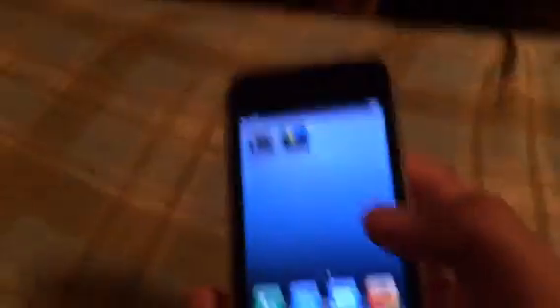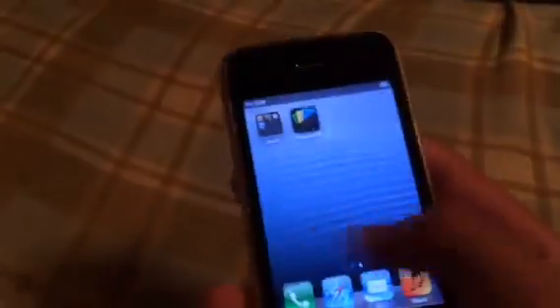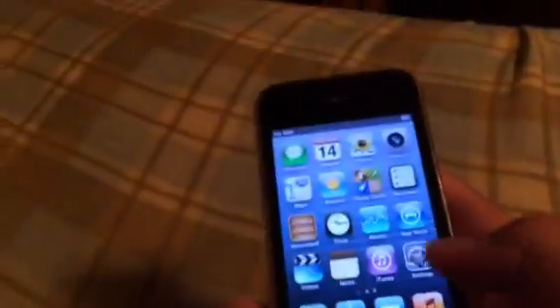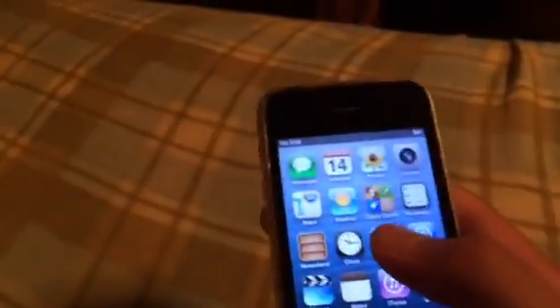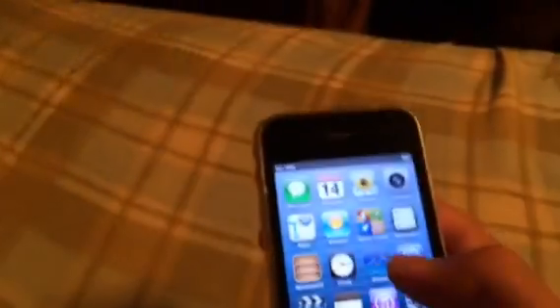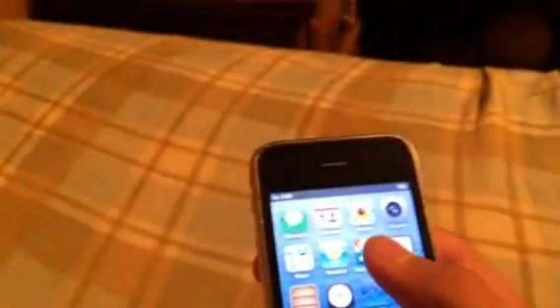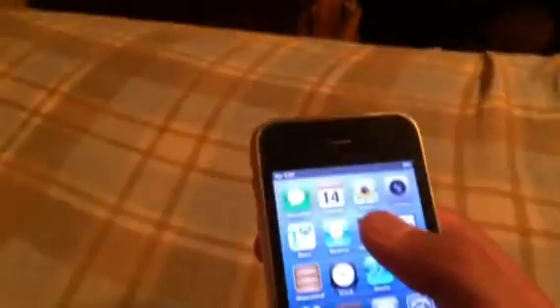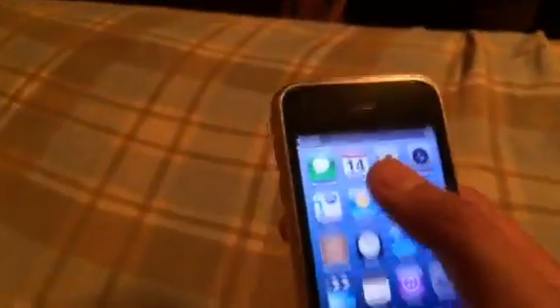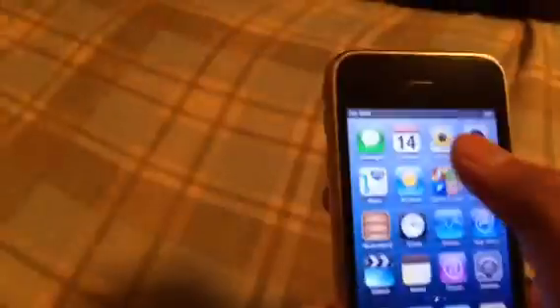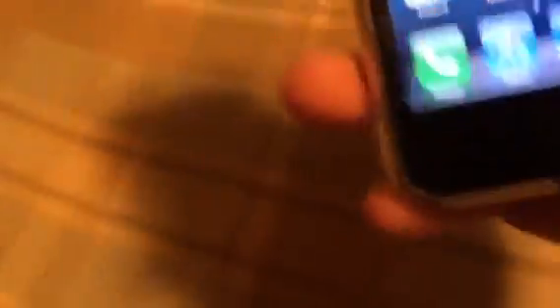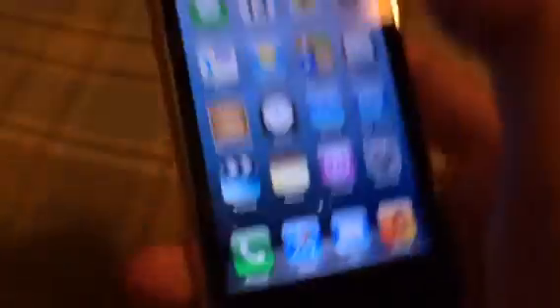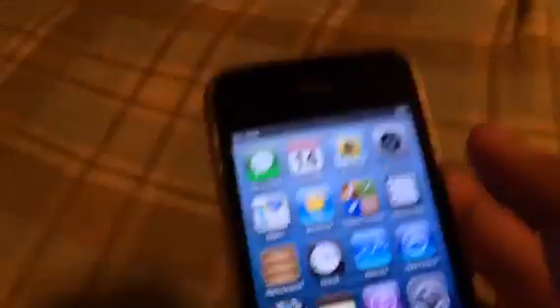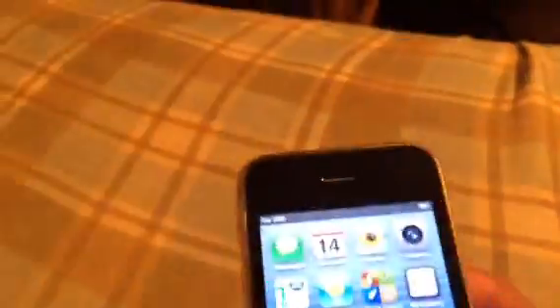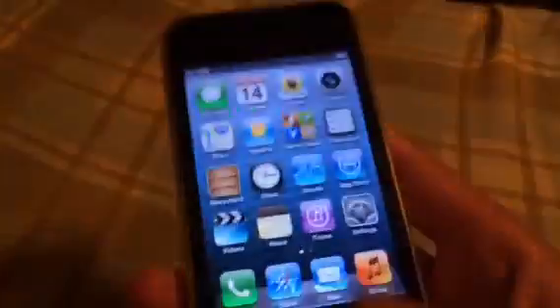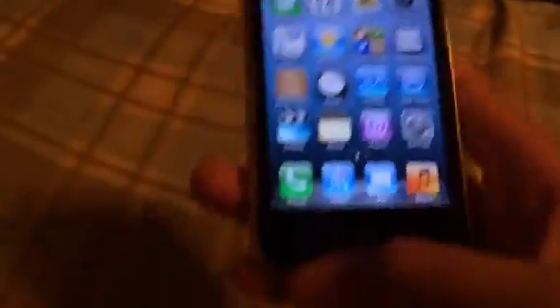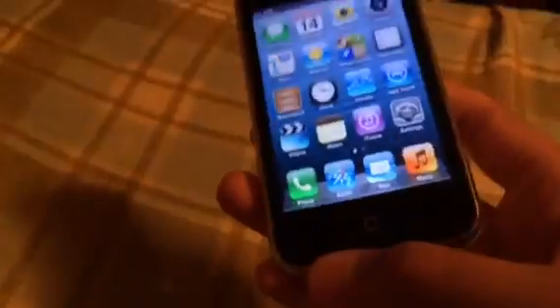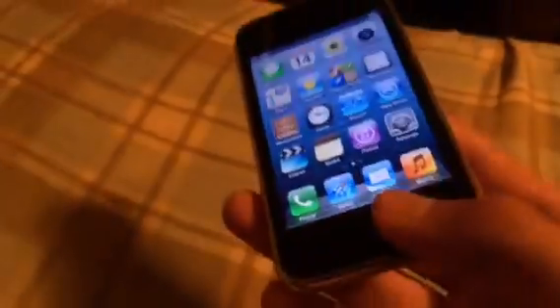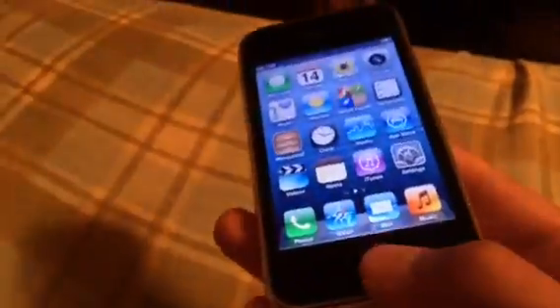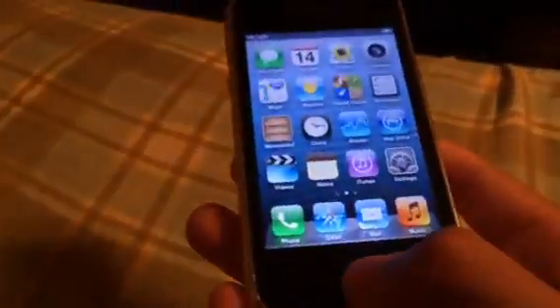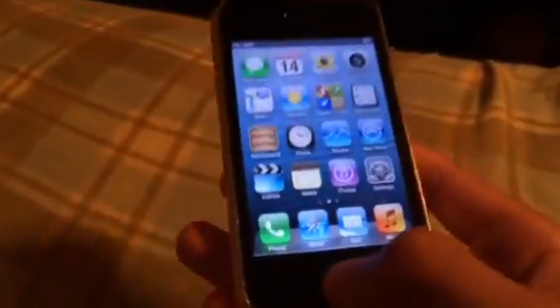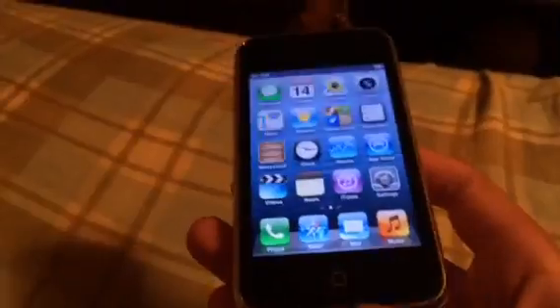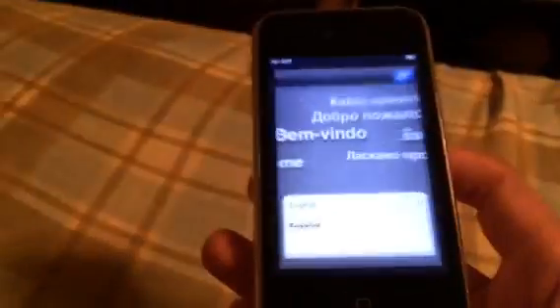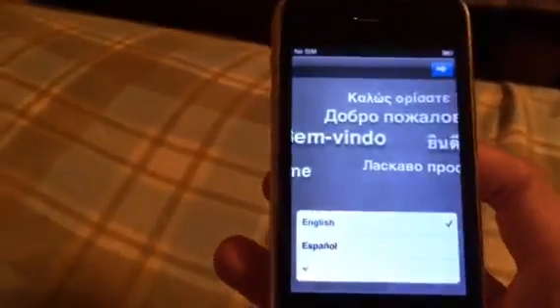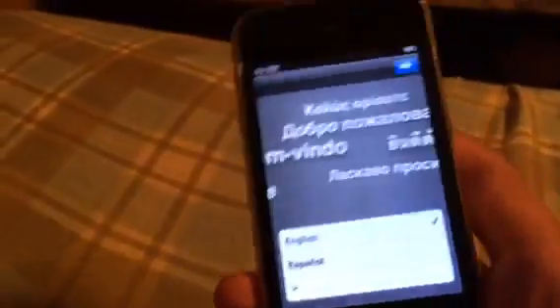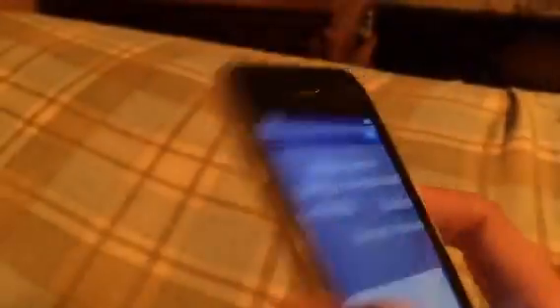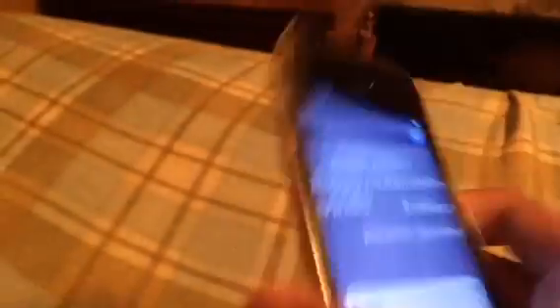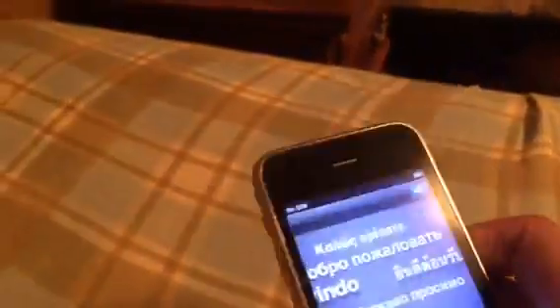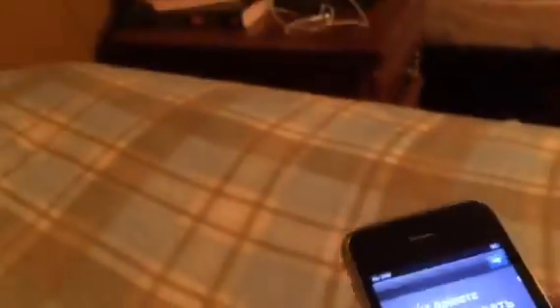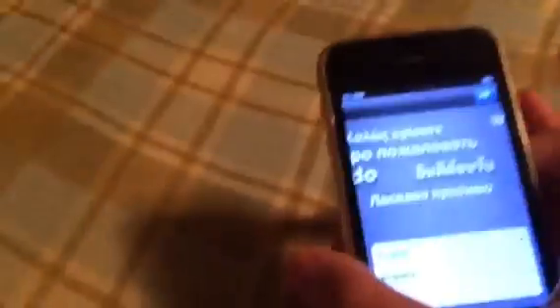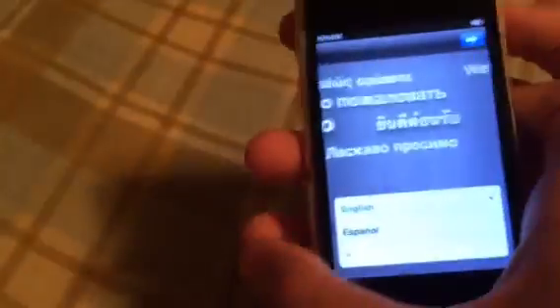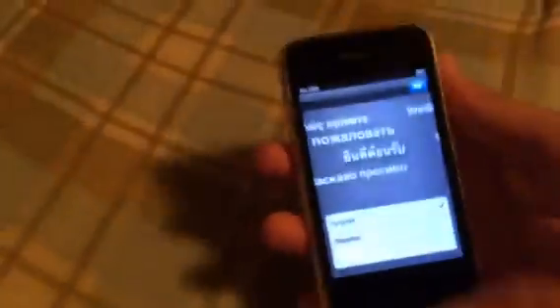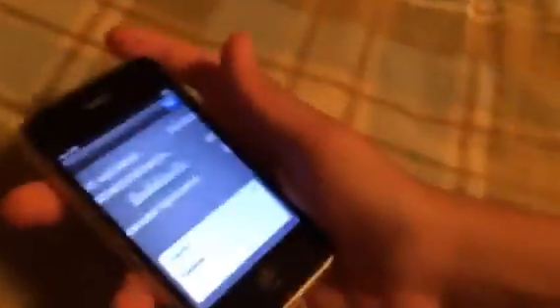There's only two problems. First, you can't open any apps, so it's not like a permanent solution. Second, if you click the home button, it goes back to the welcome screen. So I'll show you guys how to get to the home screen.